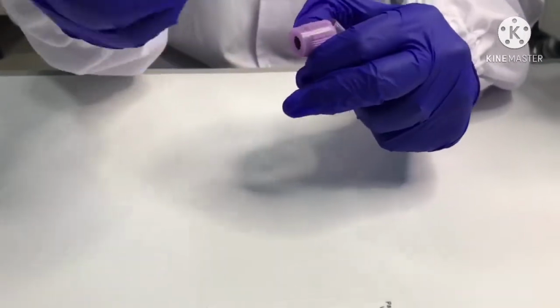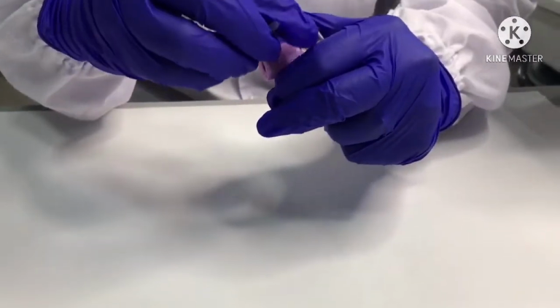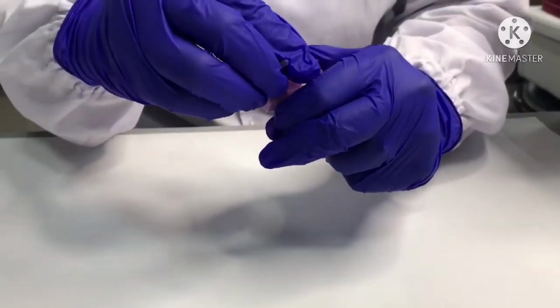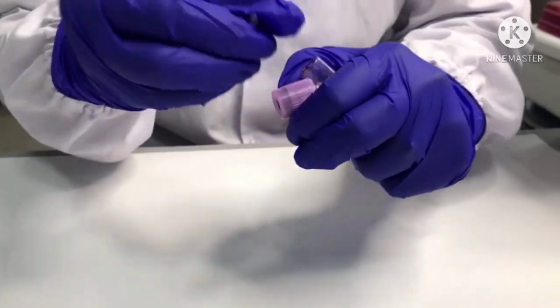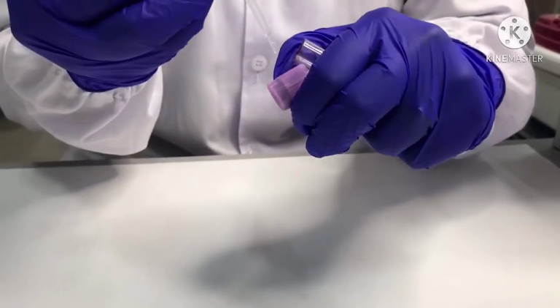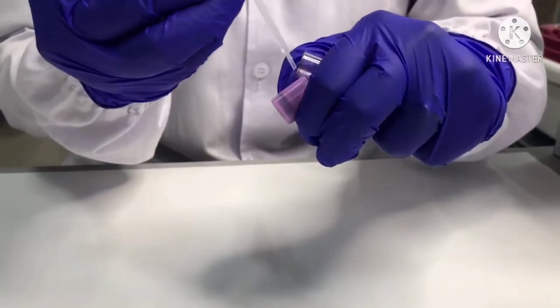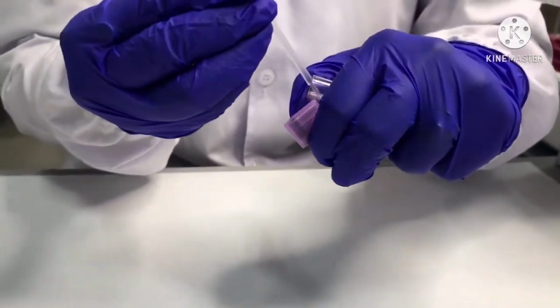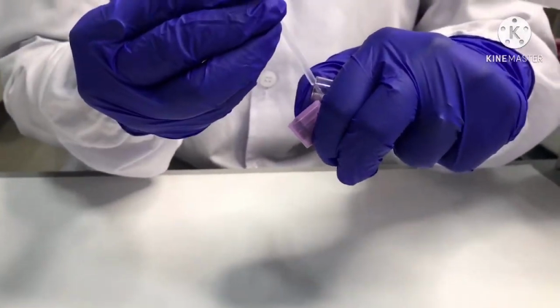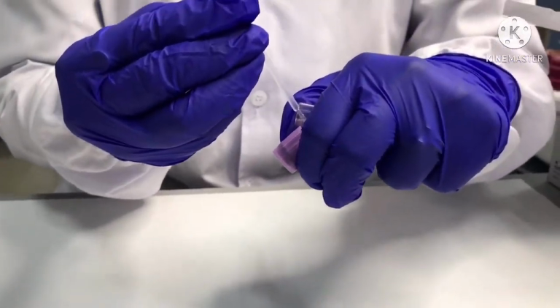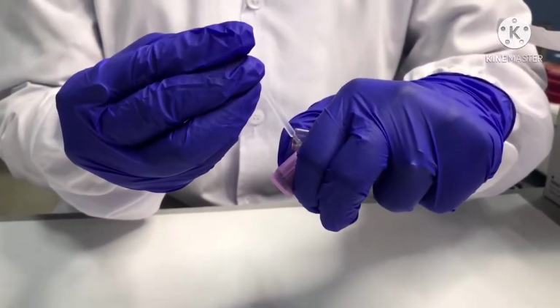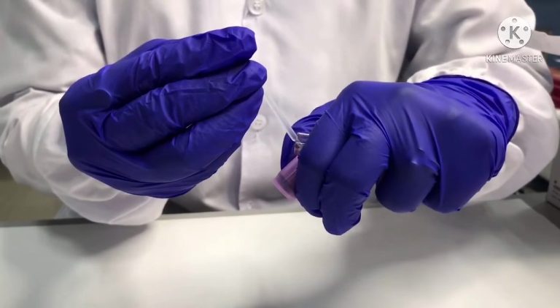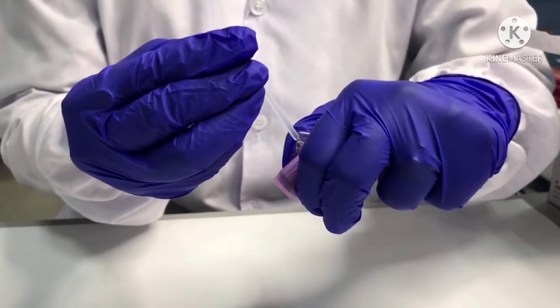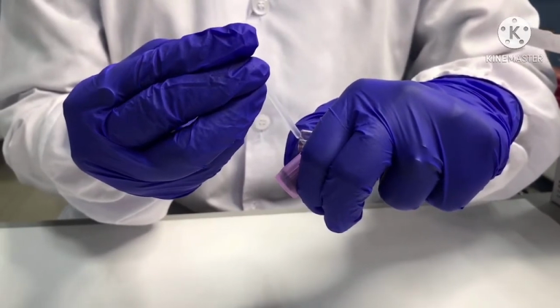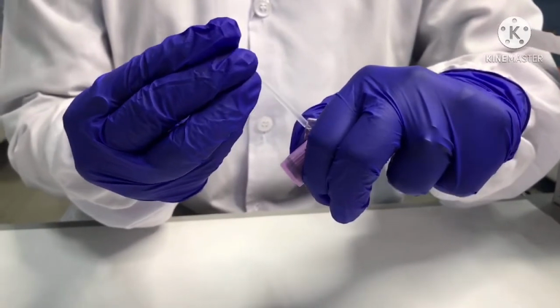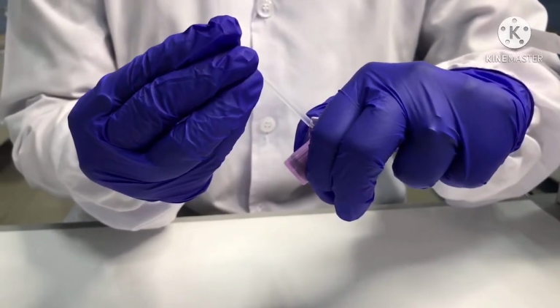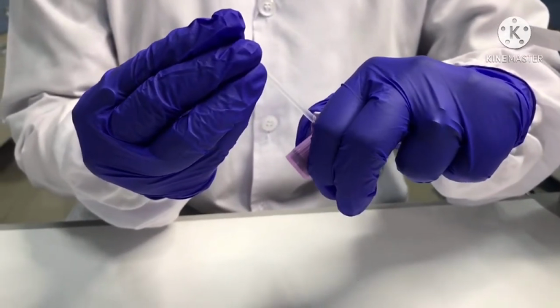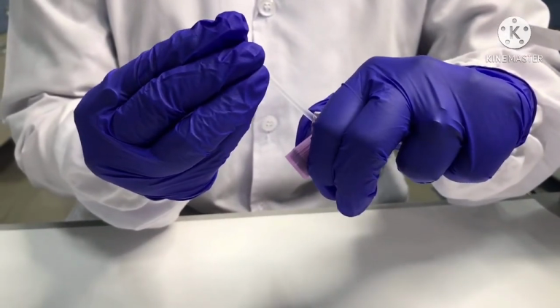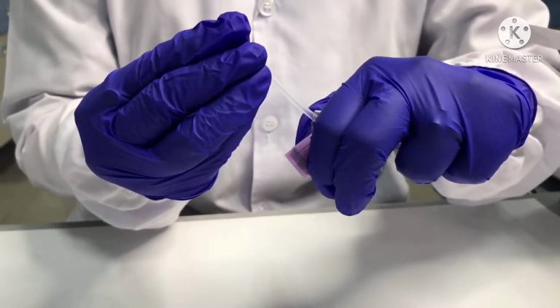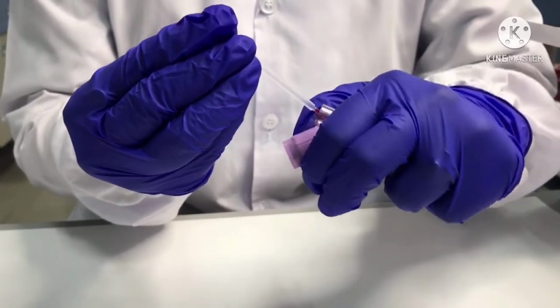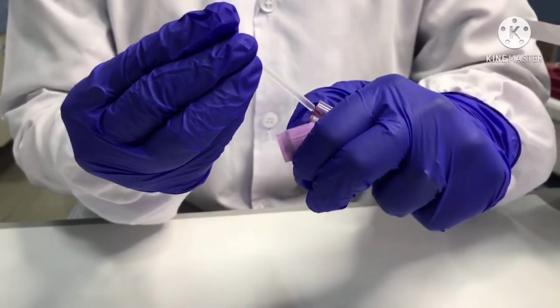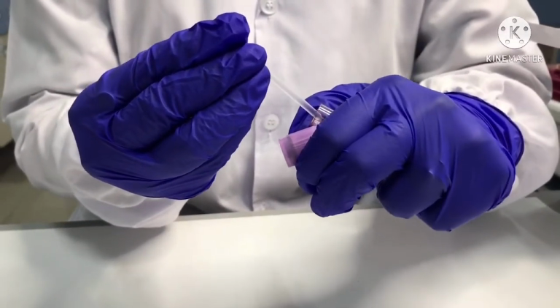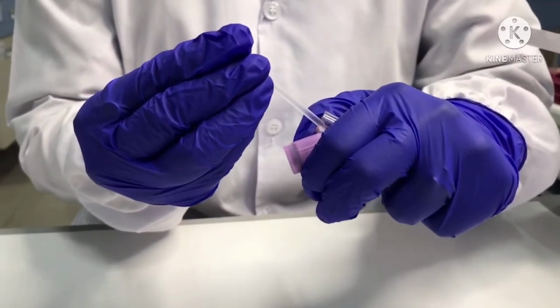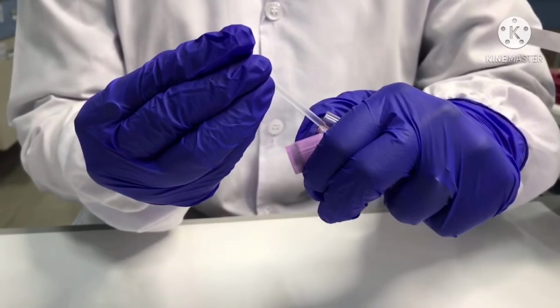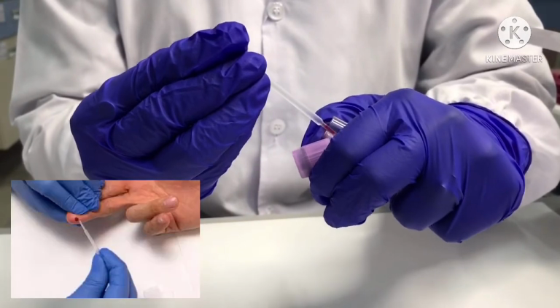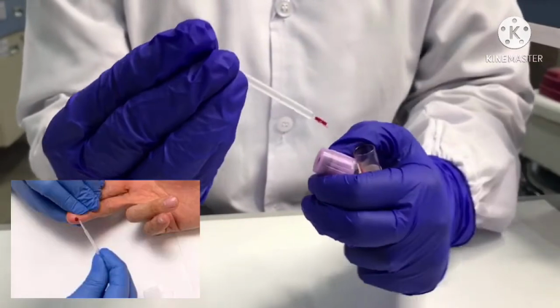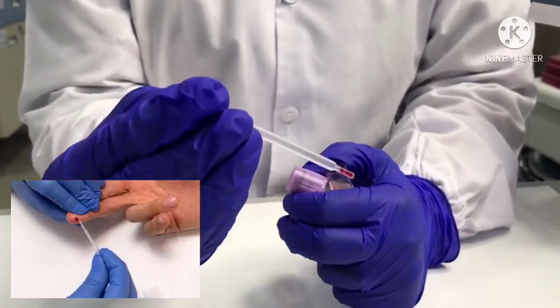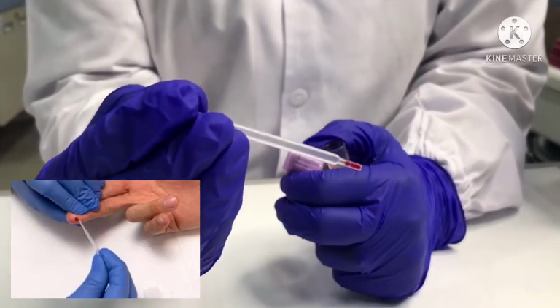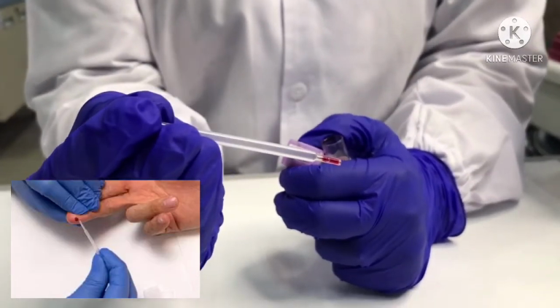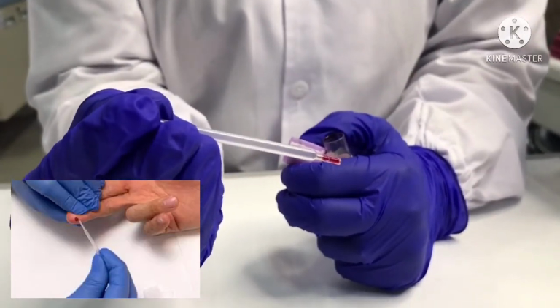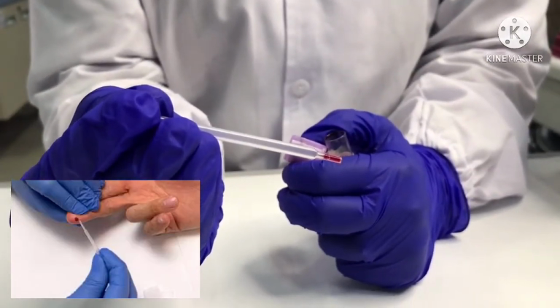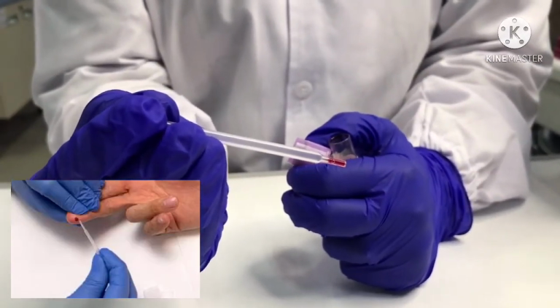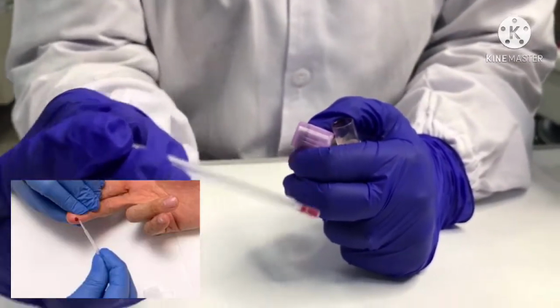Aspirate an 8 microliter blood sample using a disposable plastic pipette and immediately transfer it to the sample window A of the test device. We can also use capillary blood collected from a finger prick.